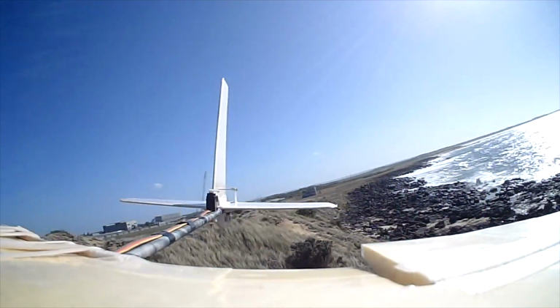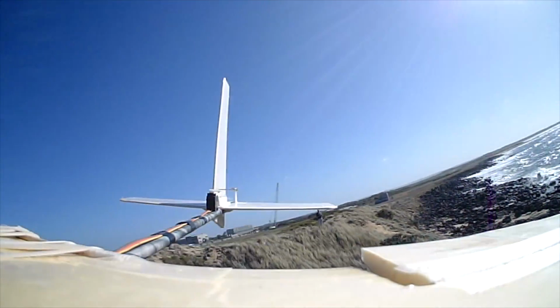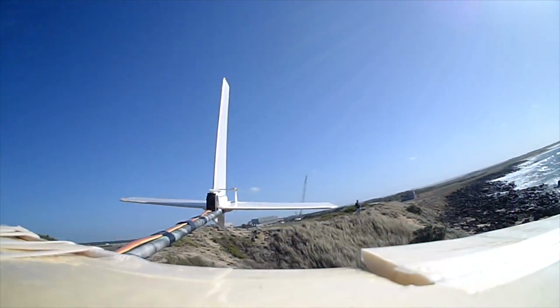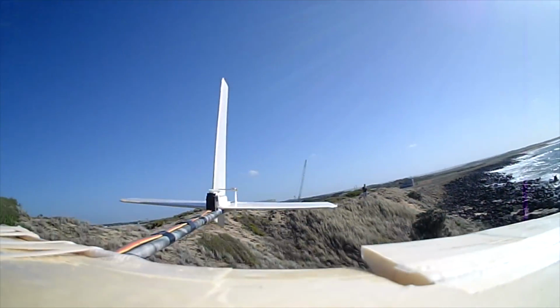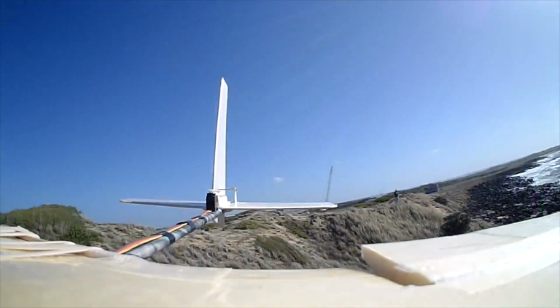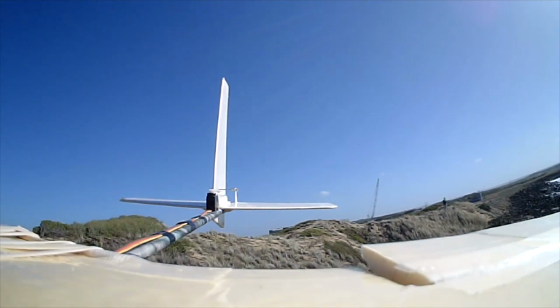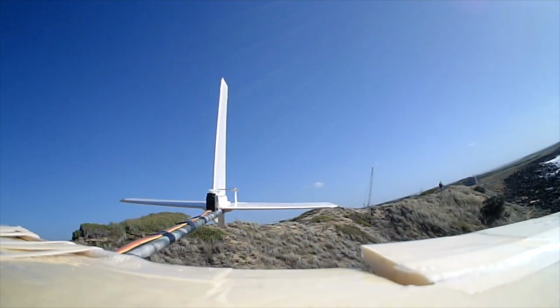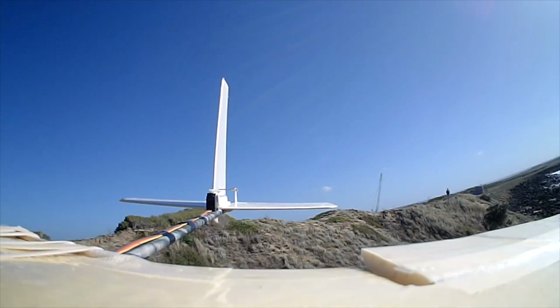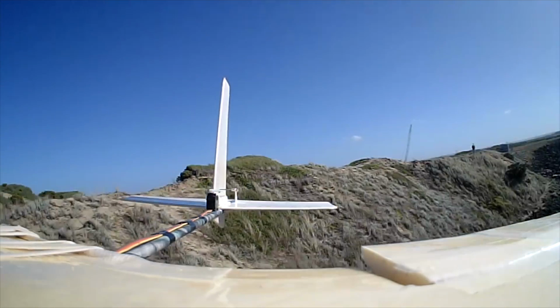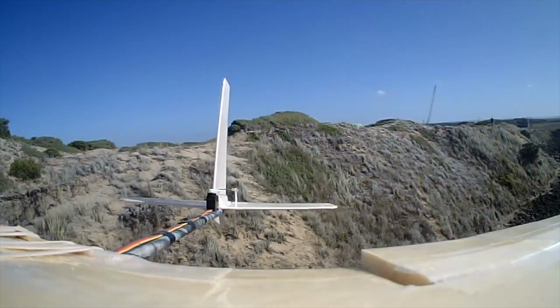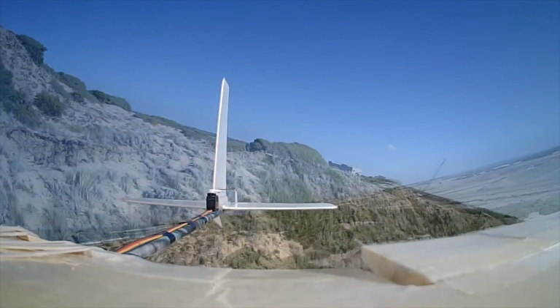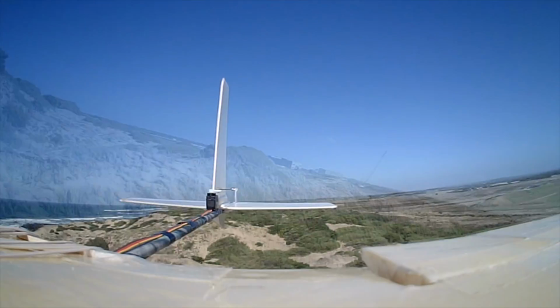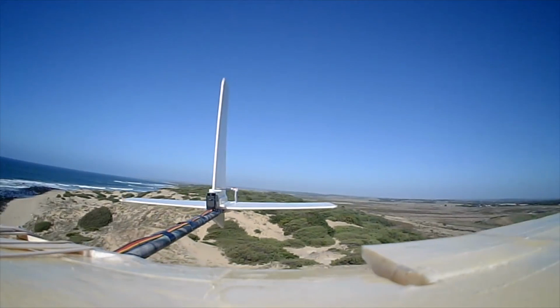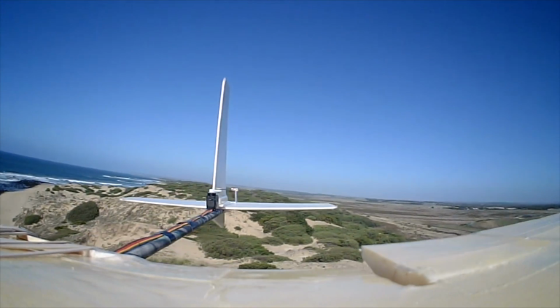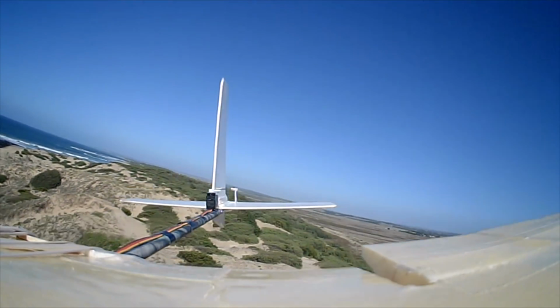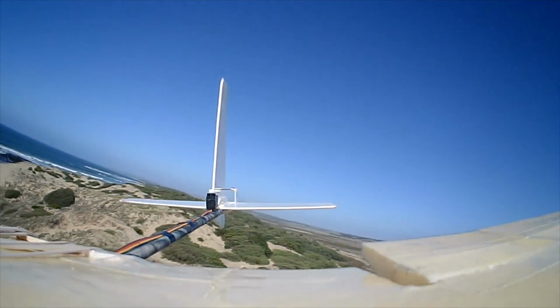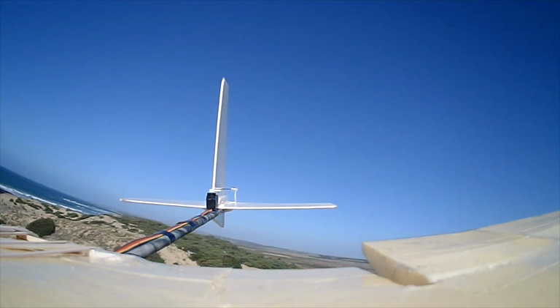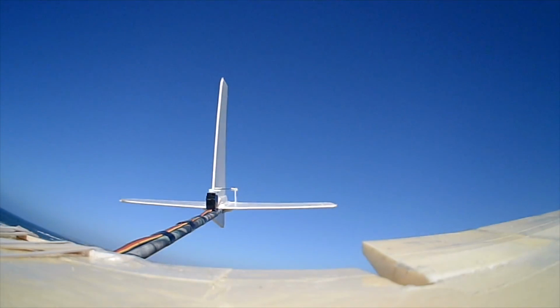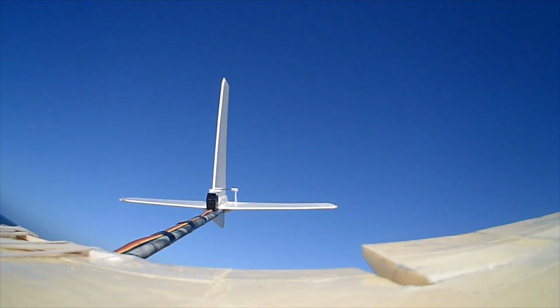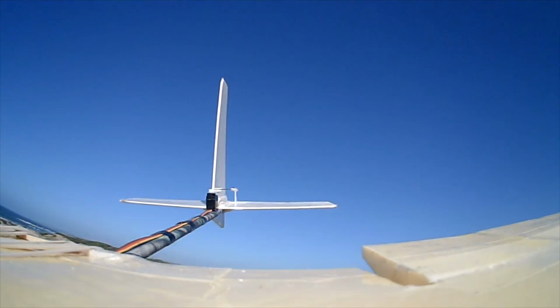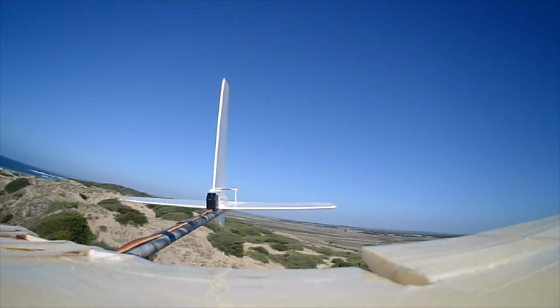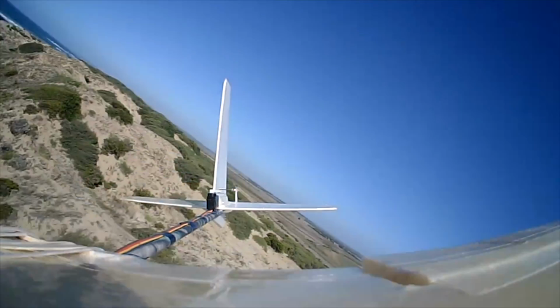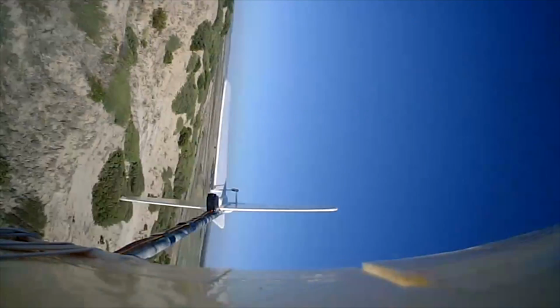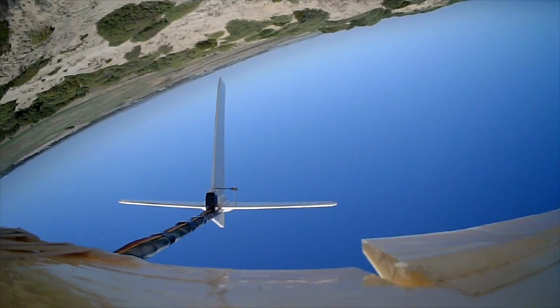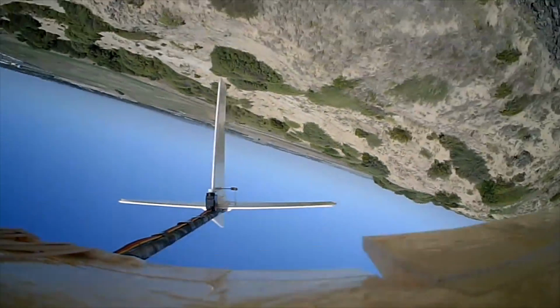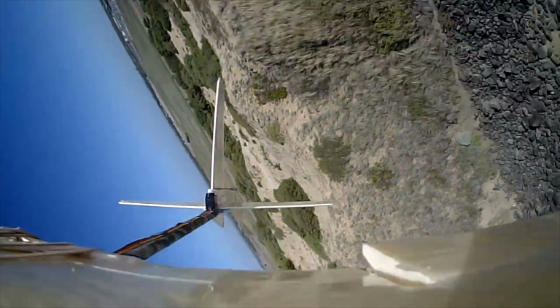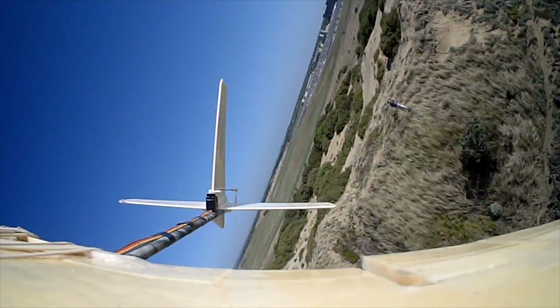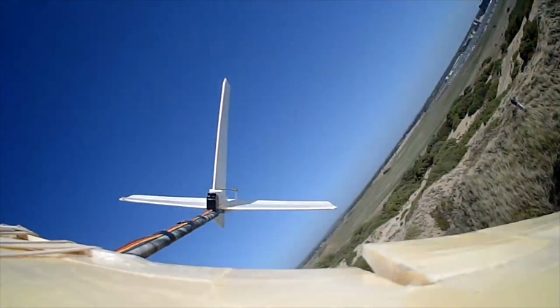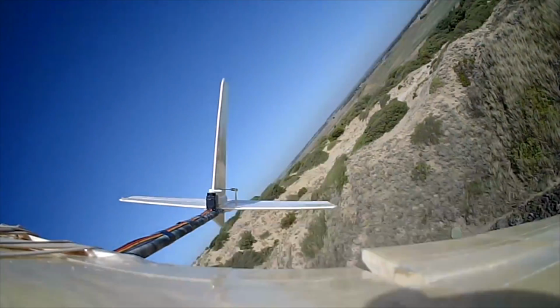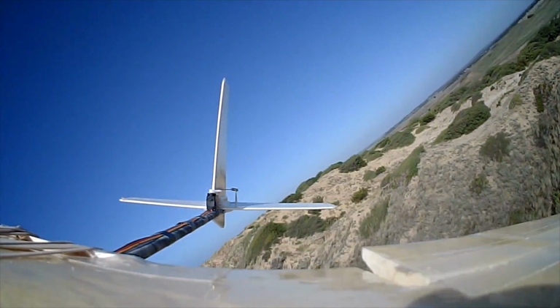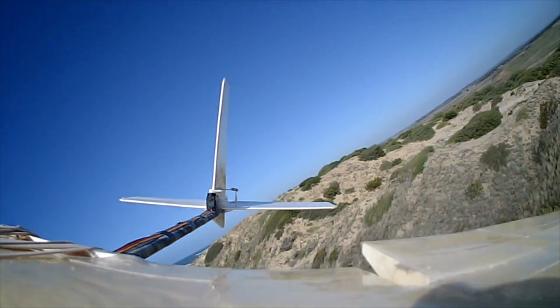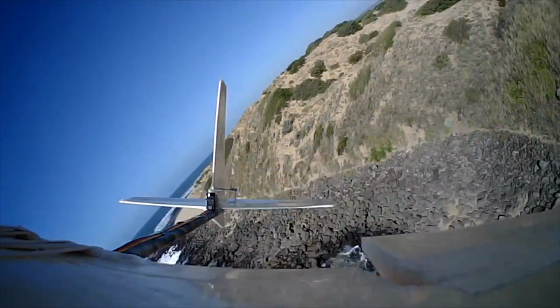This sloper isn't really set up for aerobatics, but you can still, in the right conditions, flip it around, roll it and do the occasional loop as long as you've got enough airspeed.